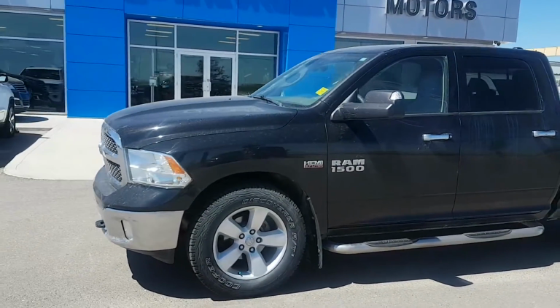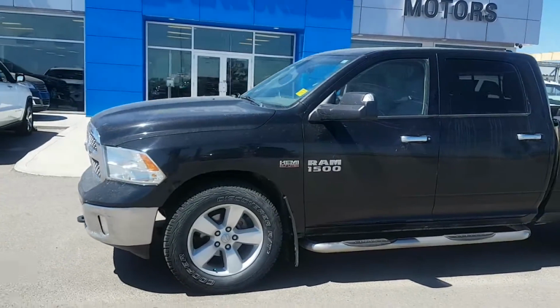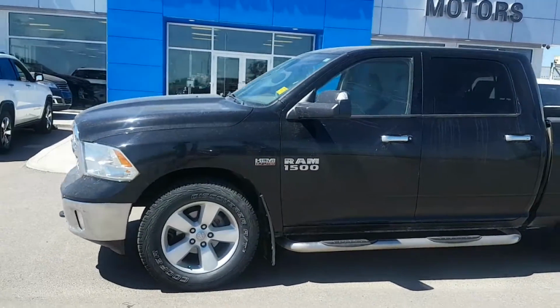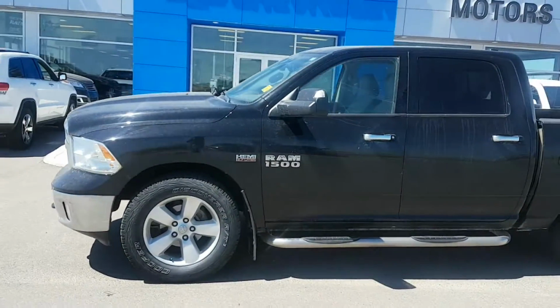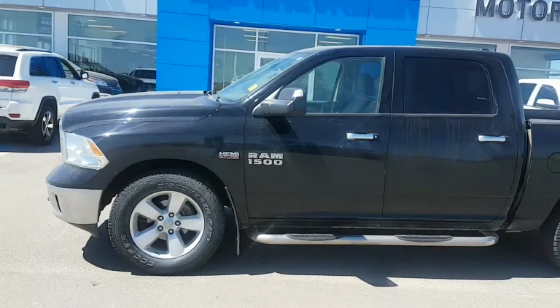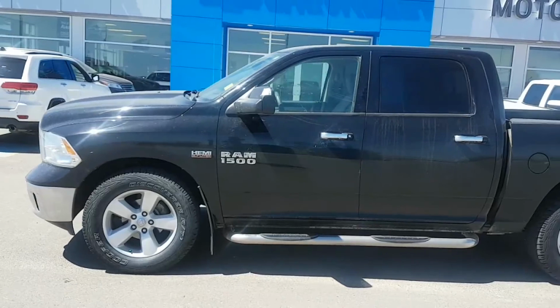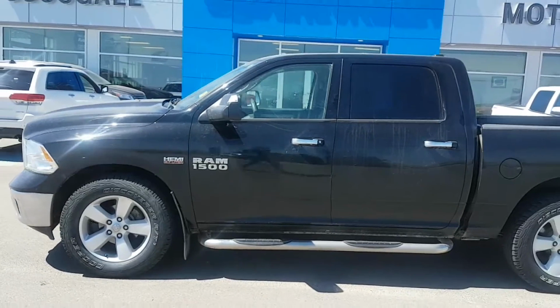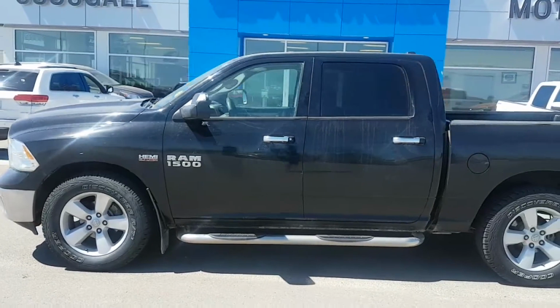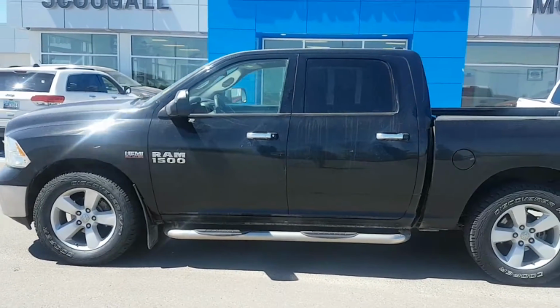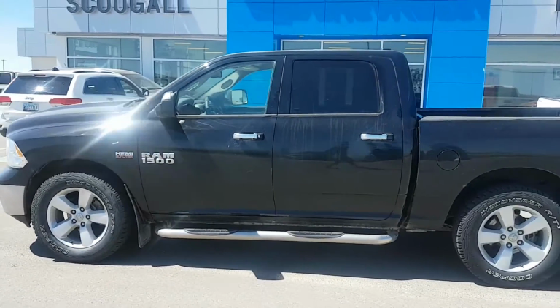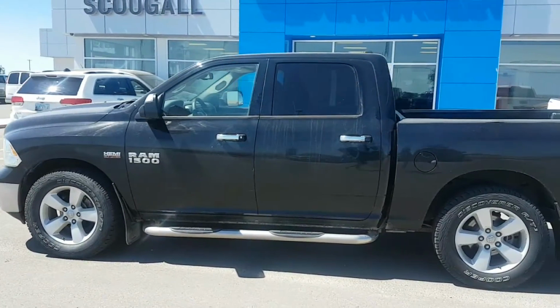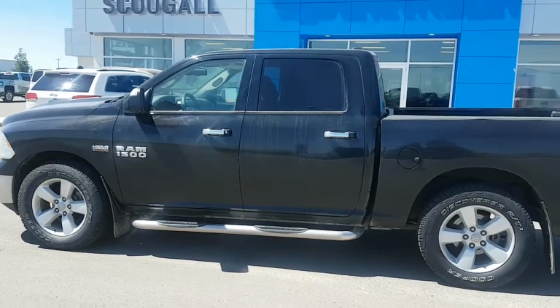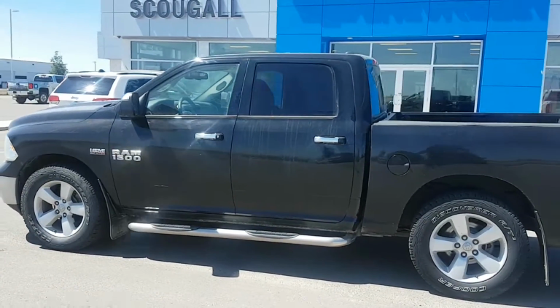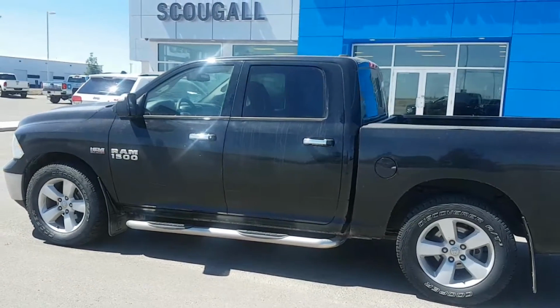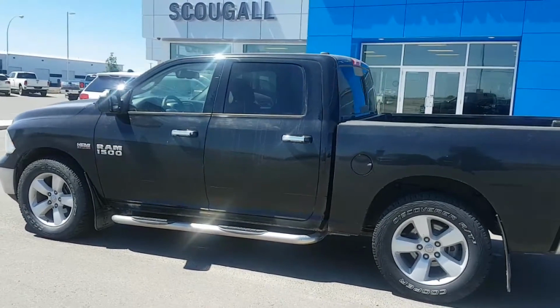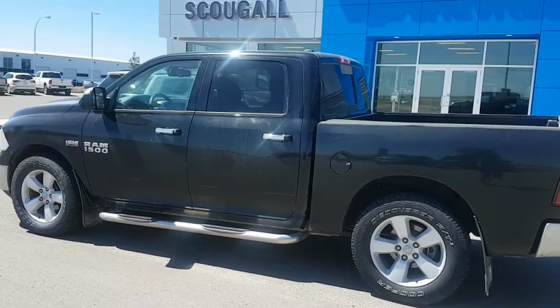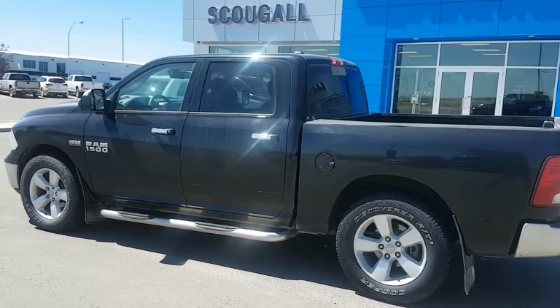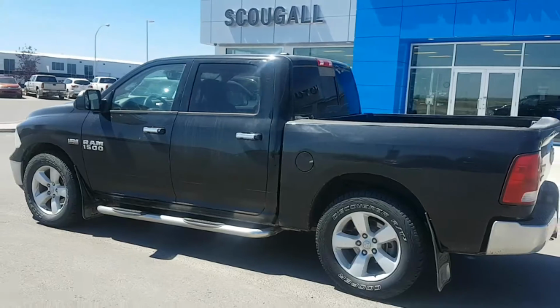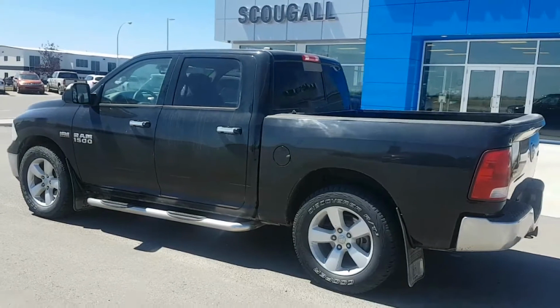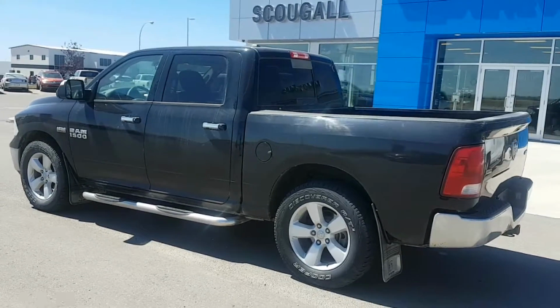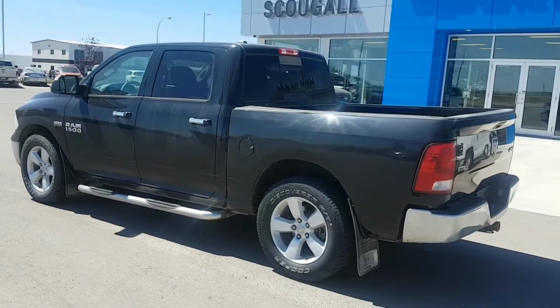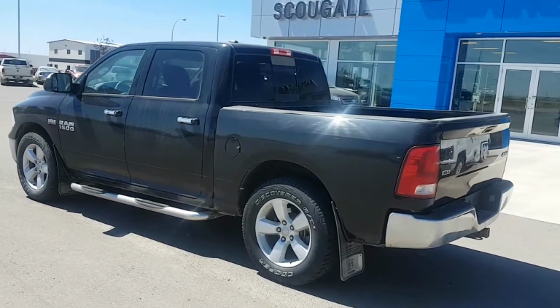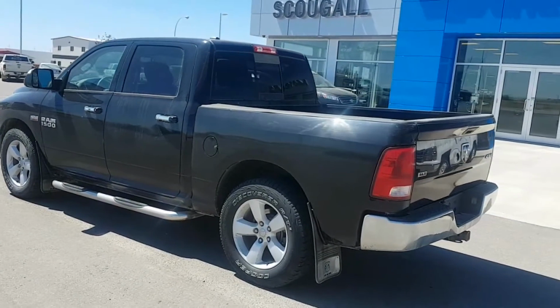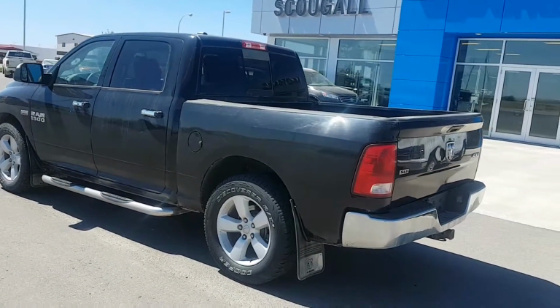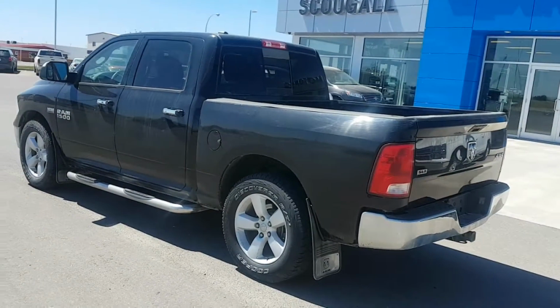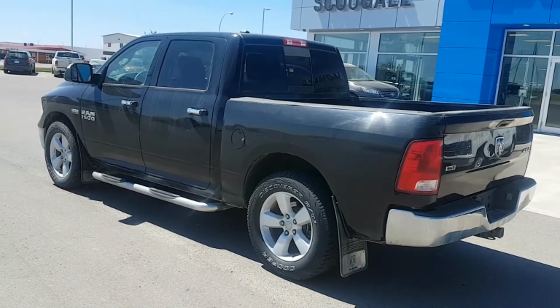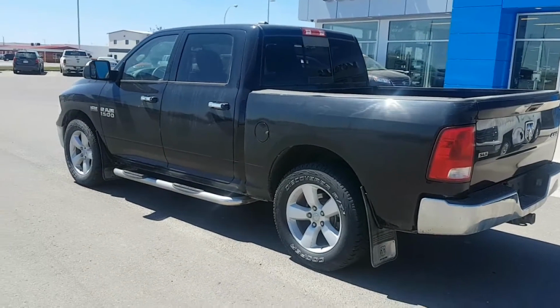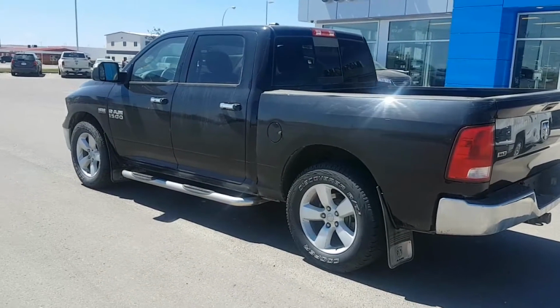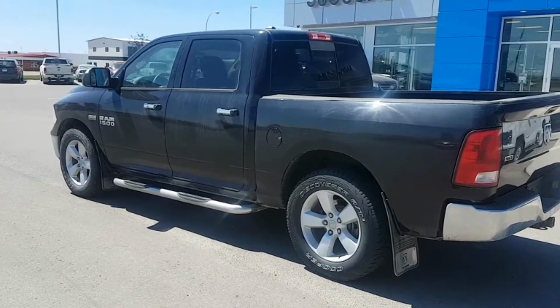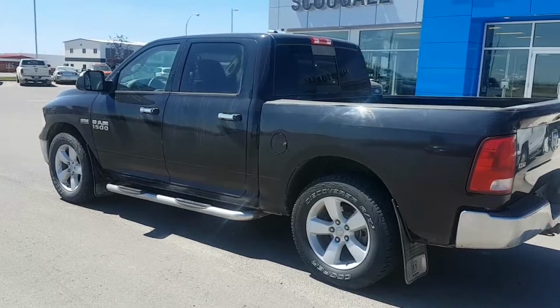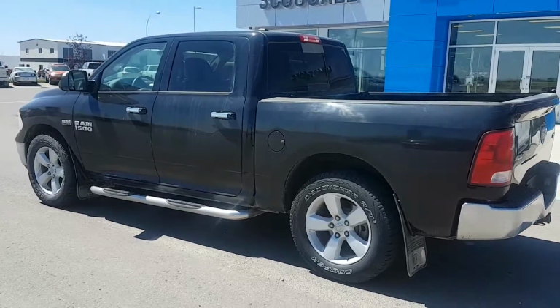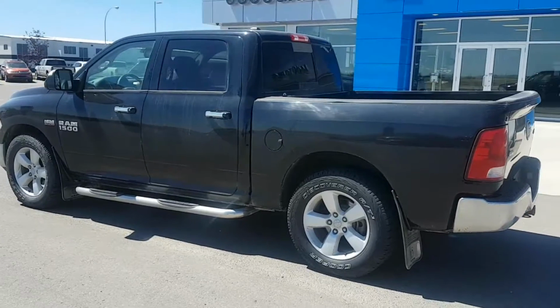If you're in the market for a half ton truck with tons of options, it has a grey cloth interior and an LCD touch screen entertainment system. Give us a call today at 403-553-3311, or visit us on the web at scooglemotors.com.